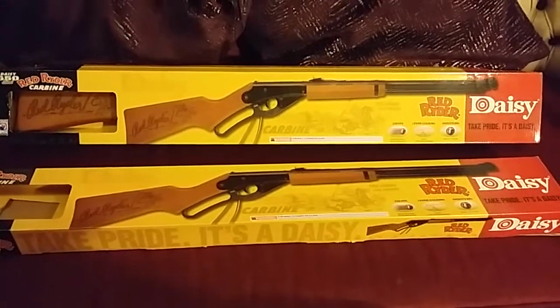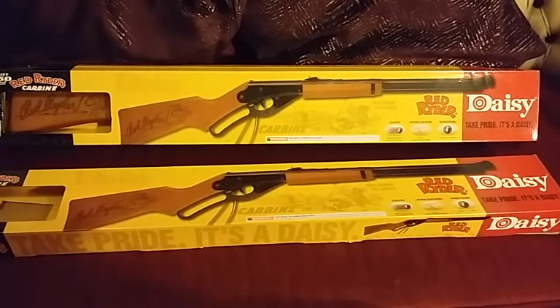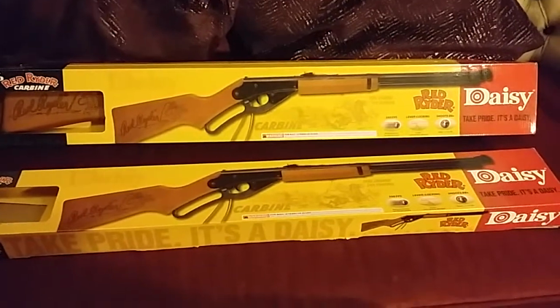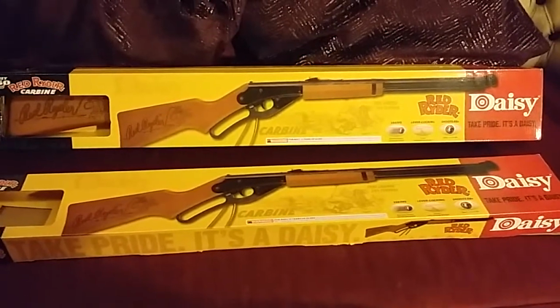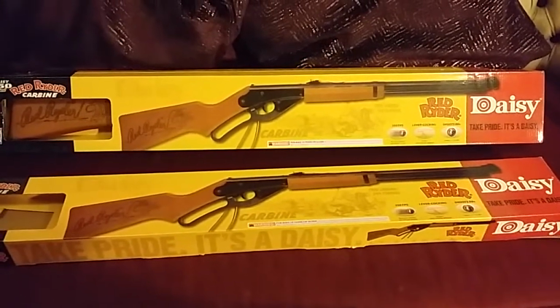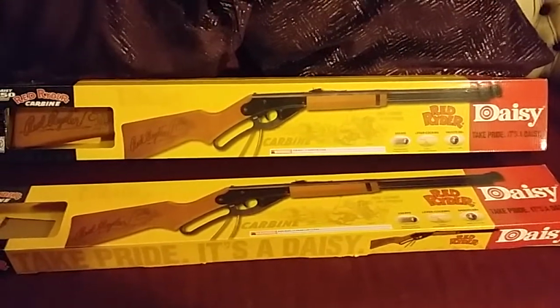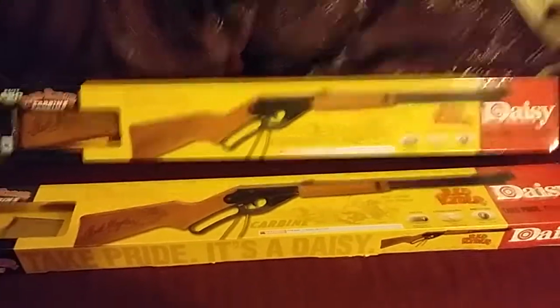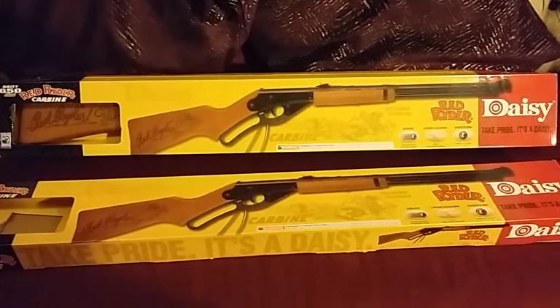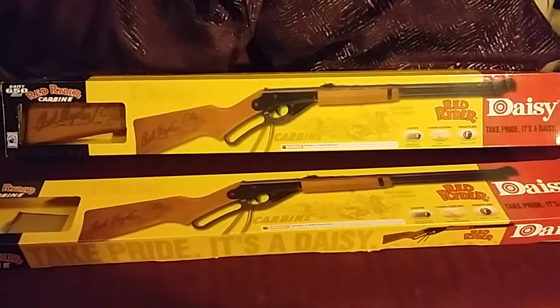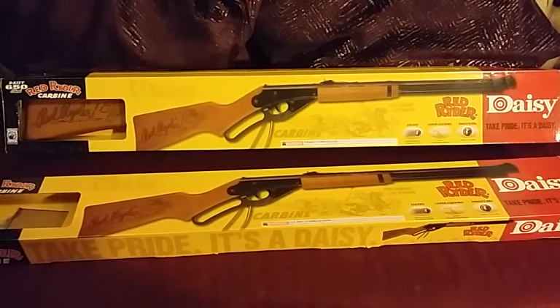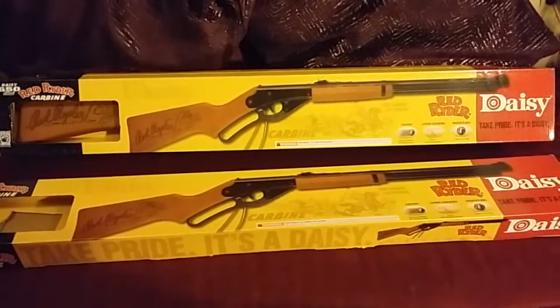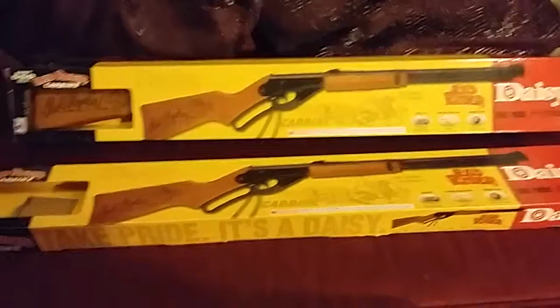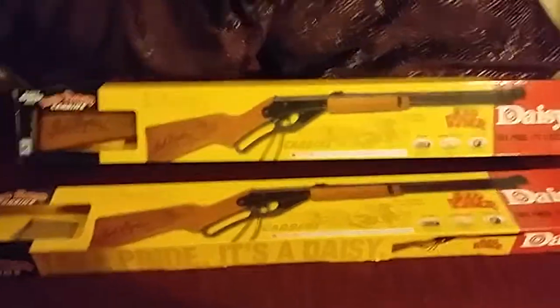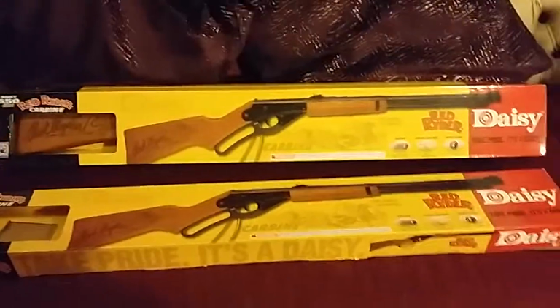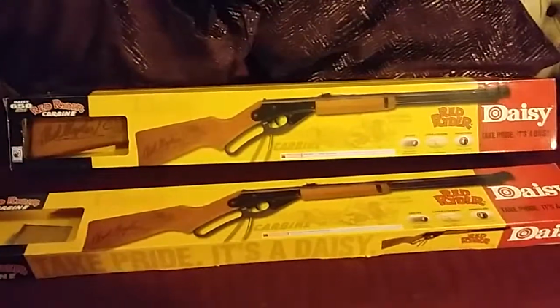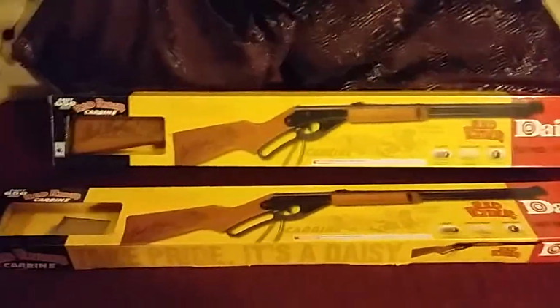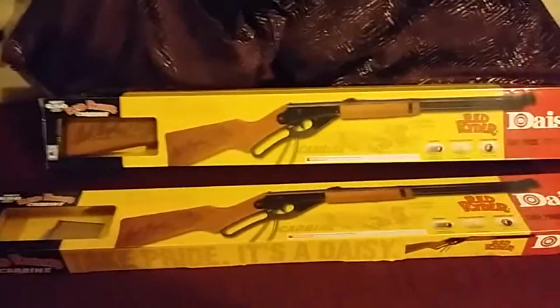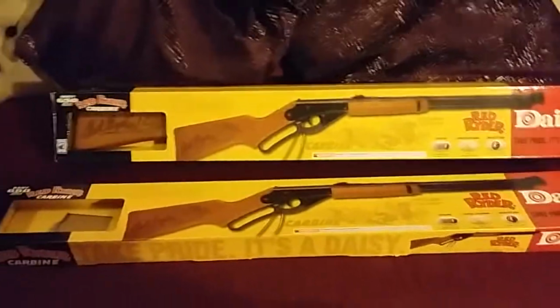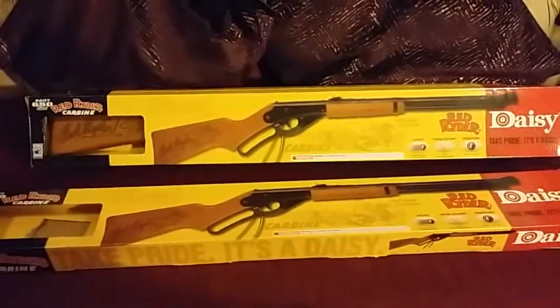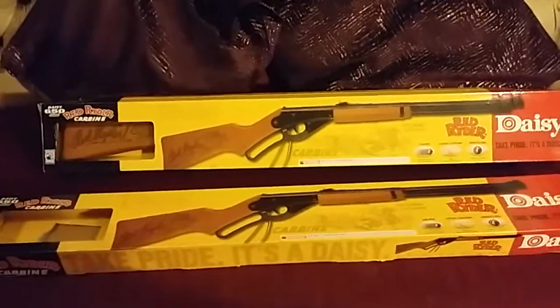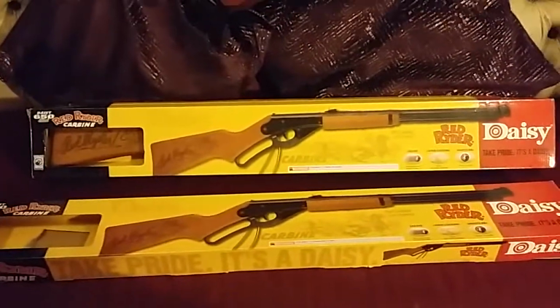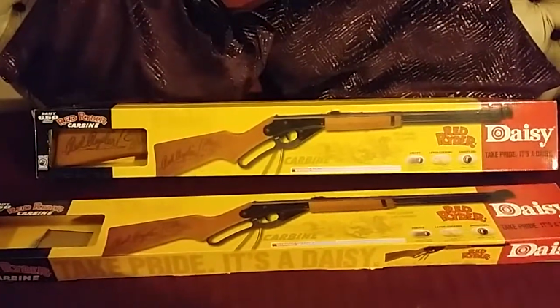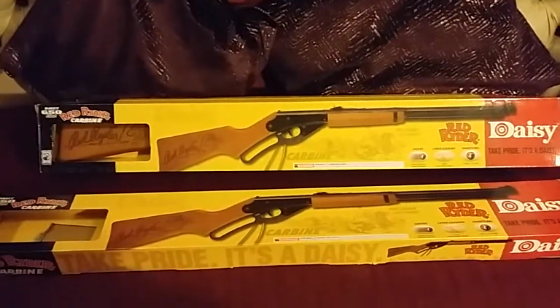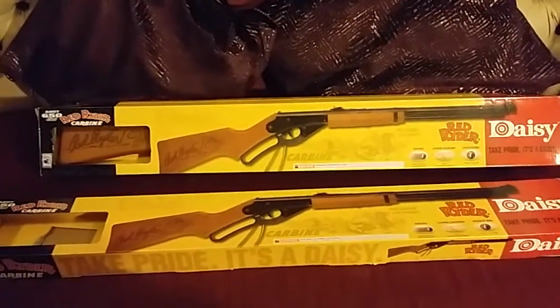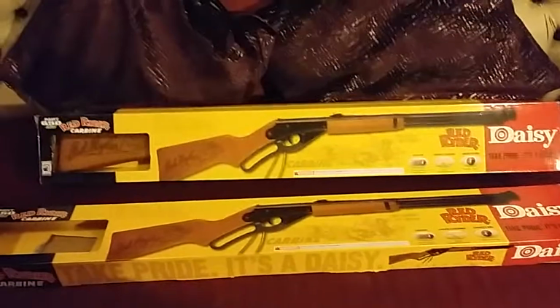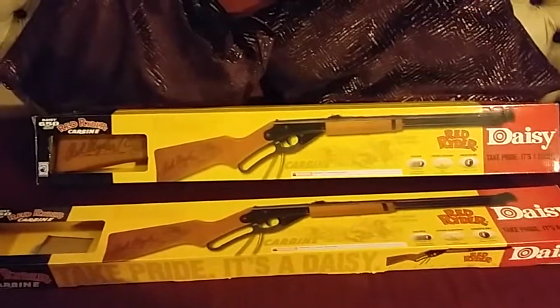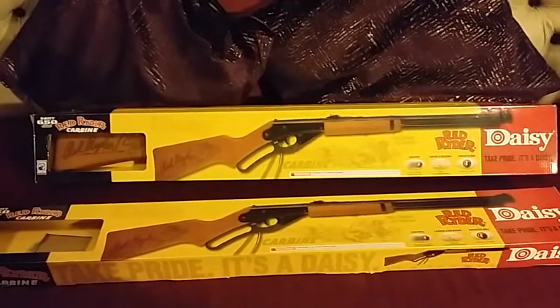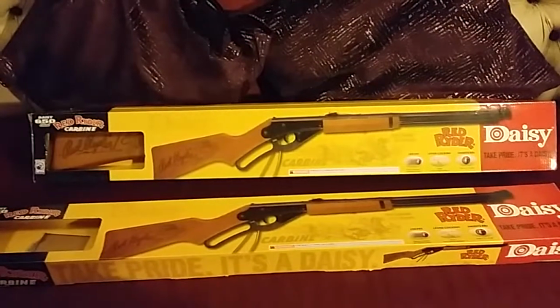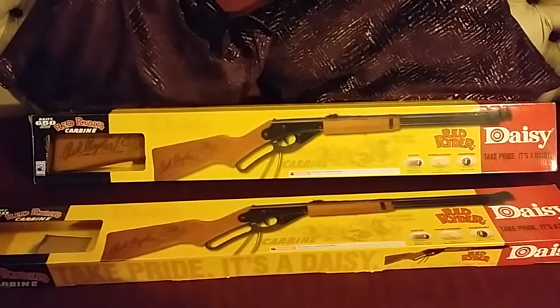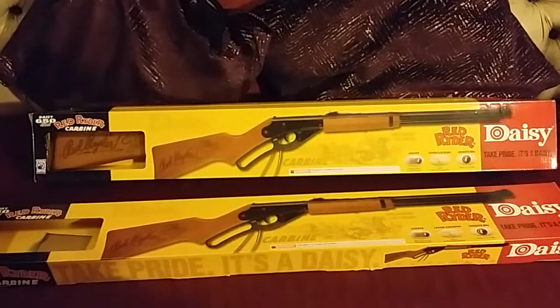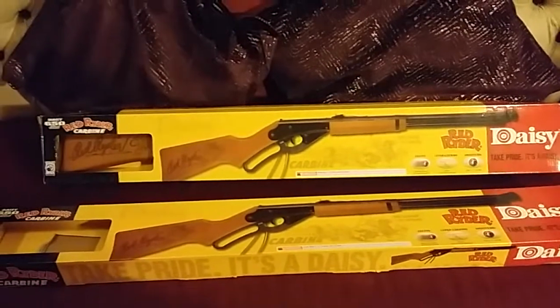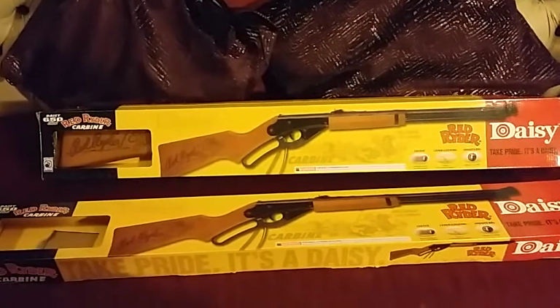I know in America they're quite cheap, about $40. Well this cost £40 in England, and because of the gun laws and such it cost me an extra £25 when I picked the gun up. So all in all they turned out to be quite expensive.